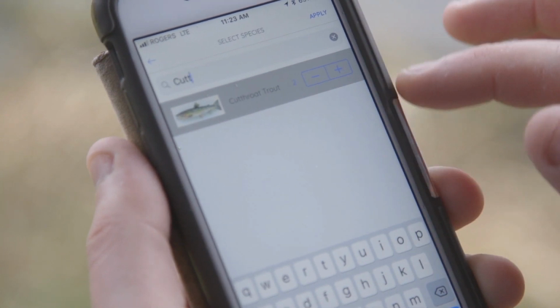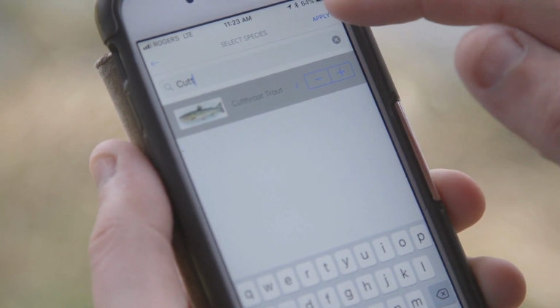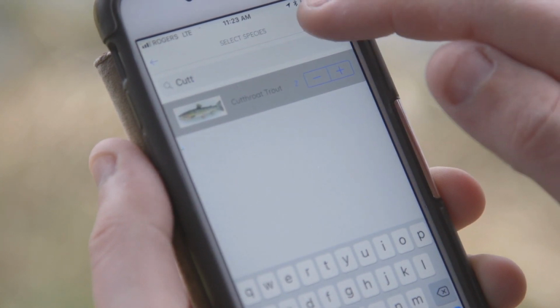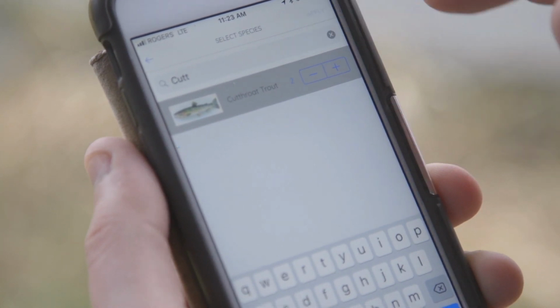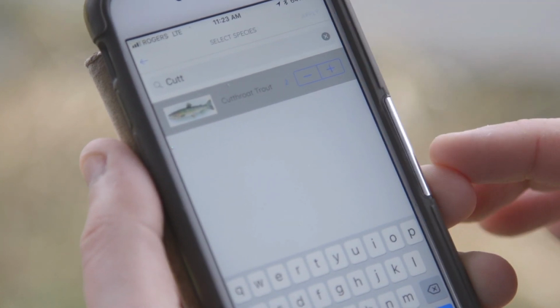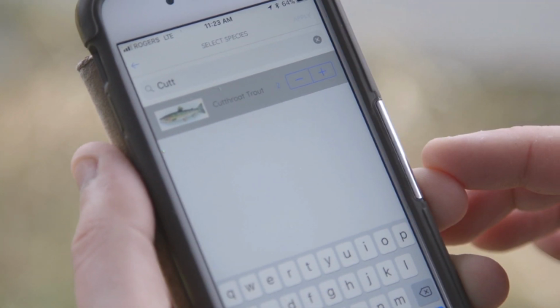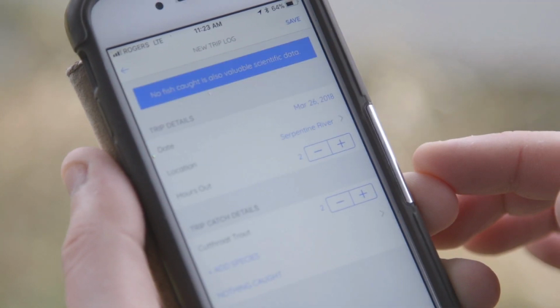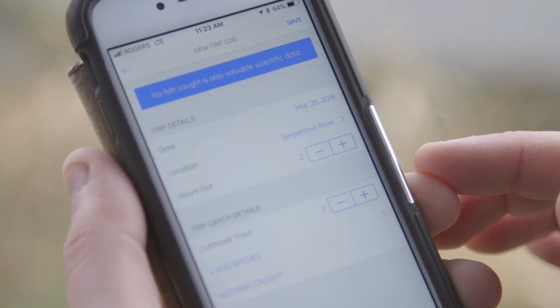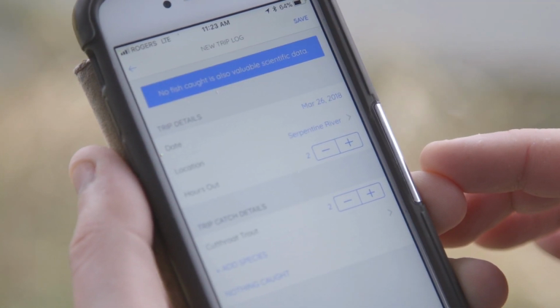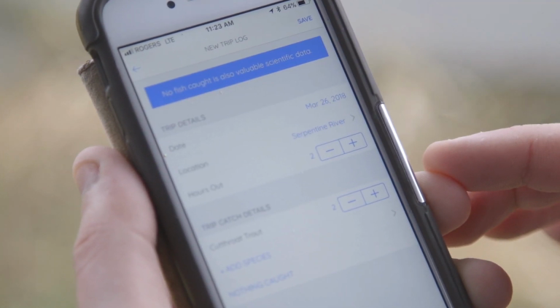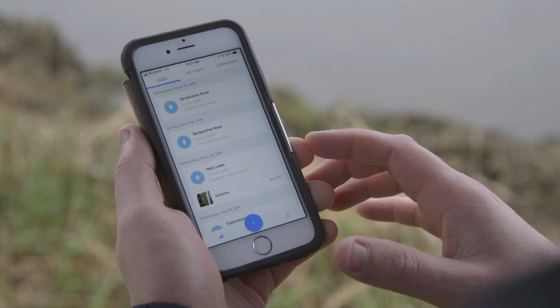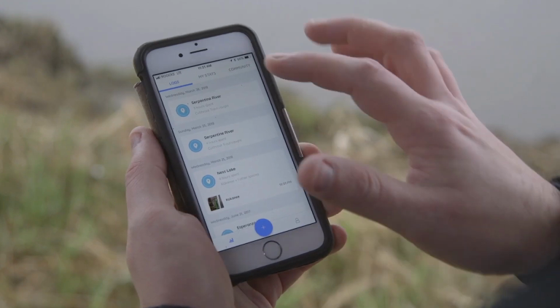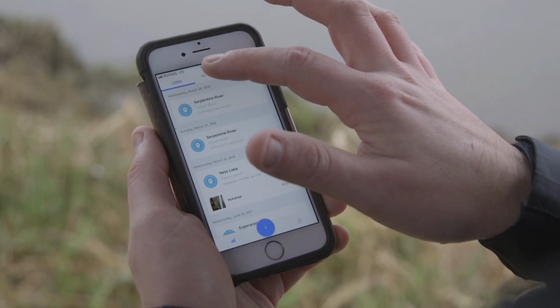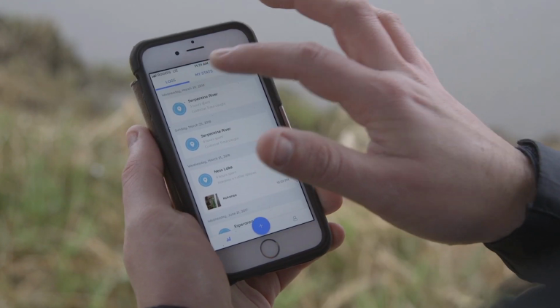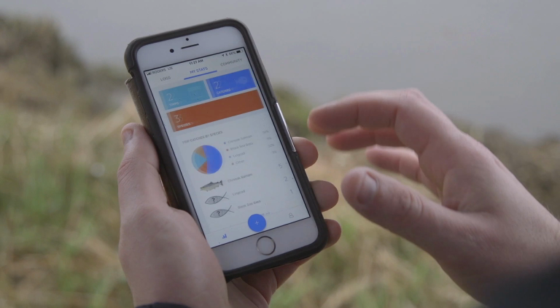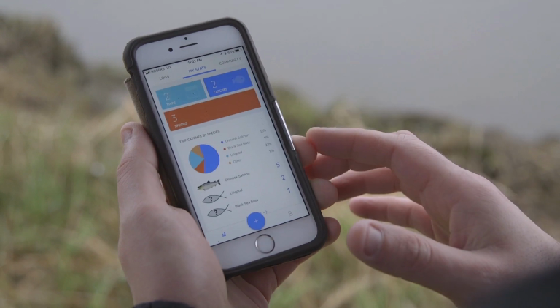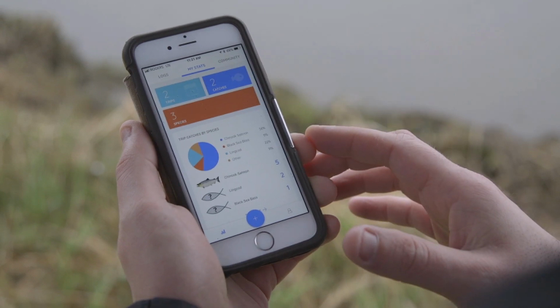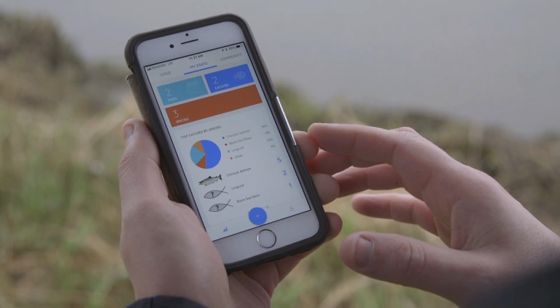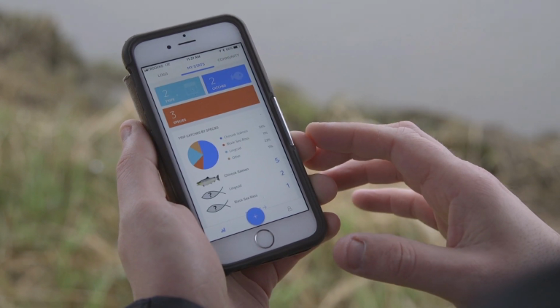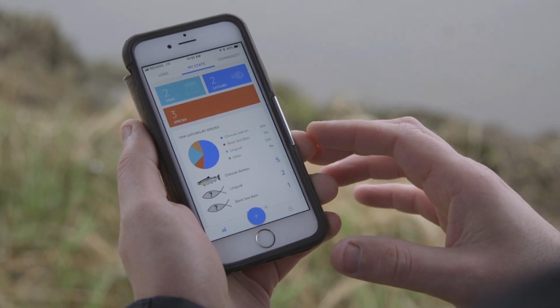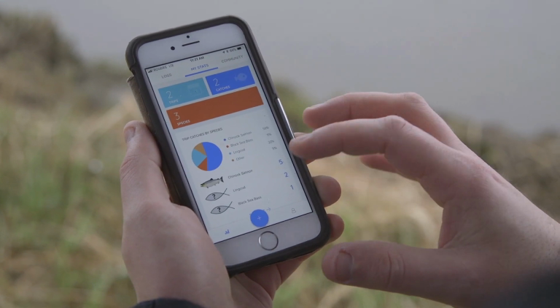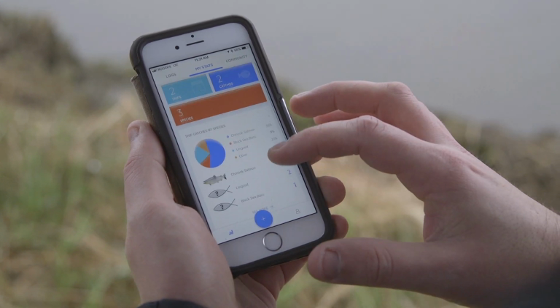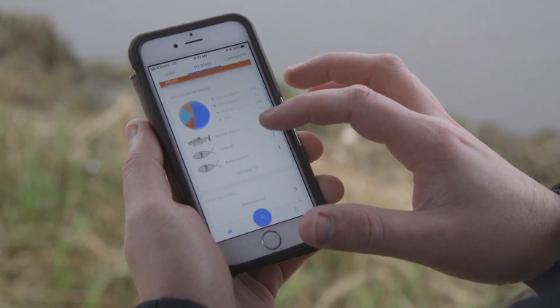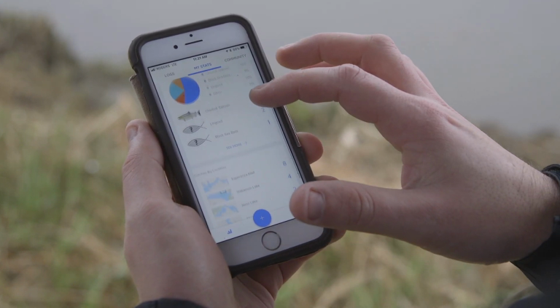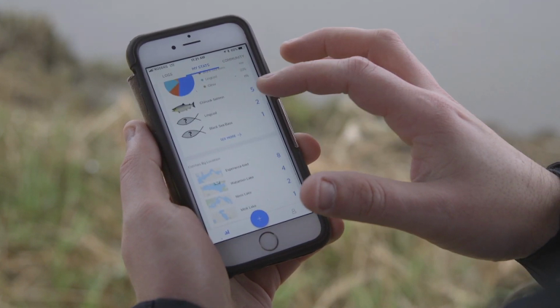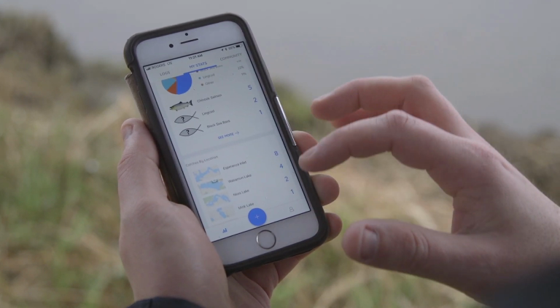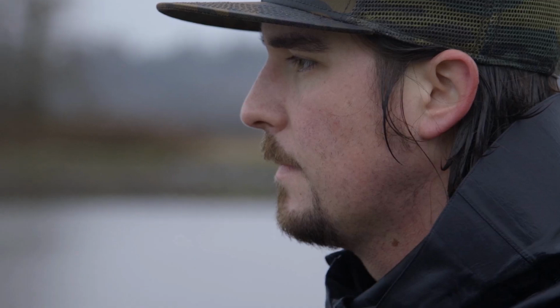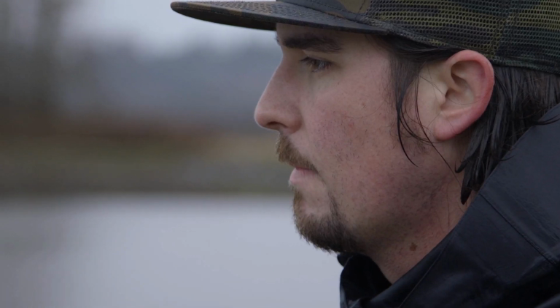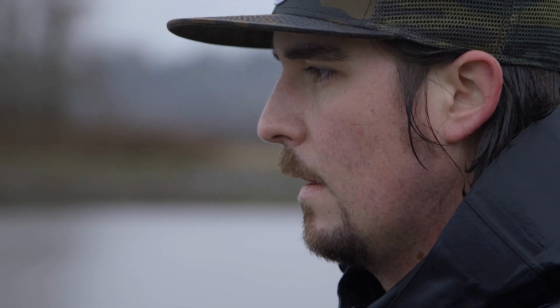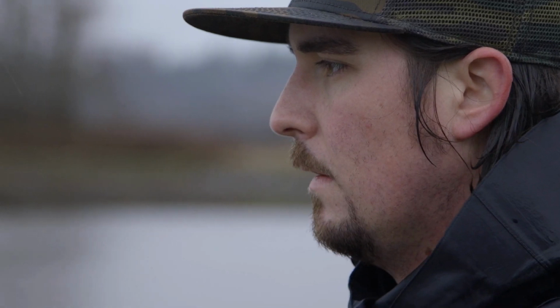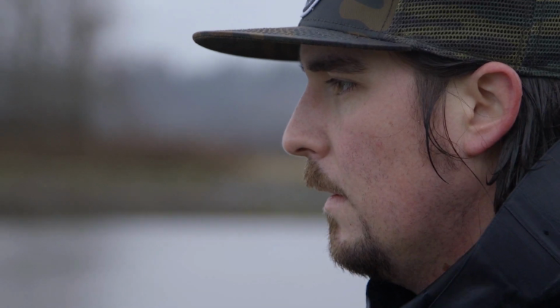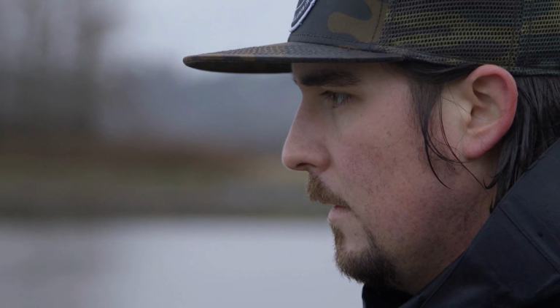When I was playing with the app, I loved how easy it was. It was very straightforward, very clean. It enables me to log my catches efficiently and chronologically as well, which is kind of cool.